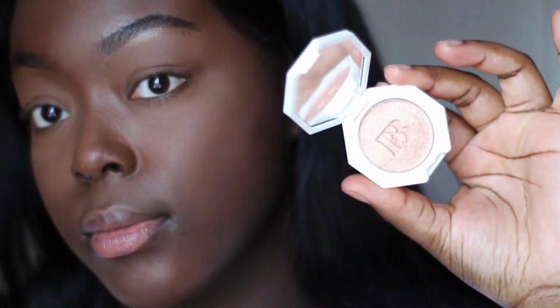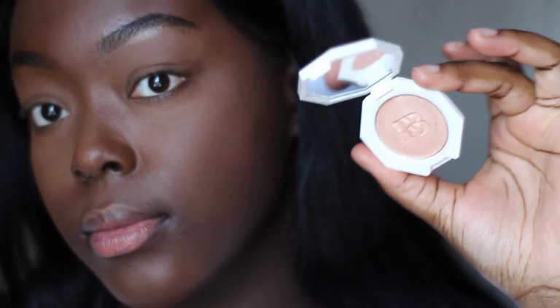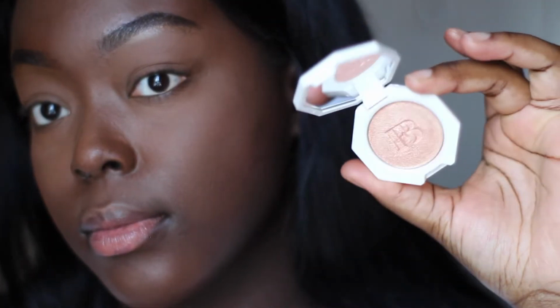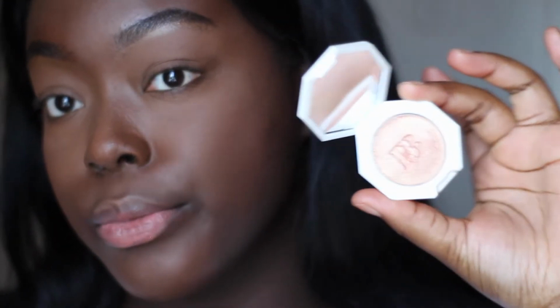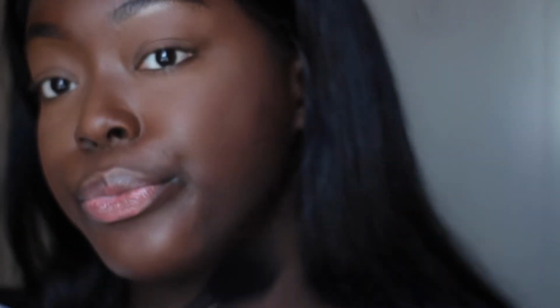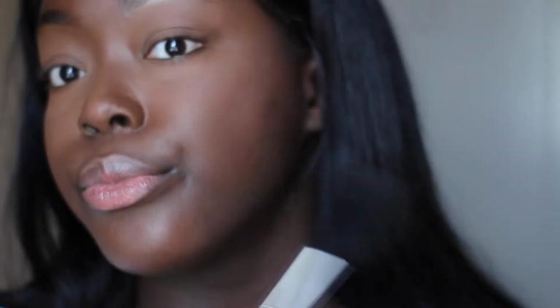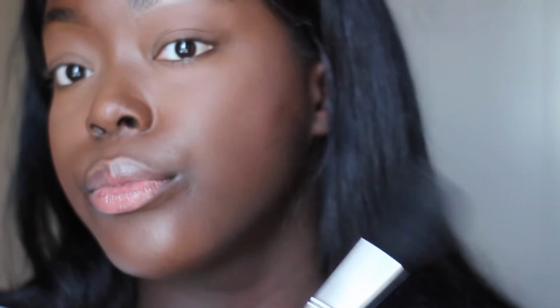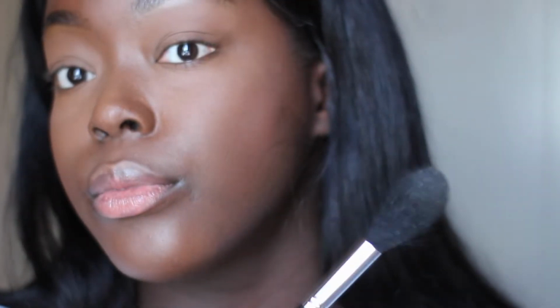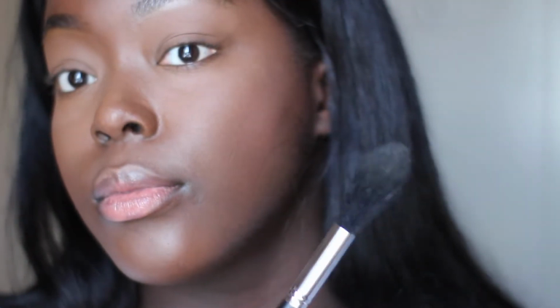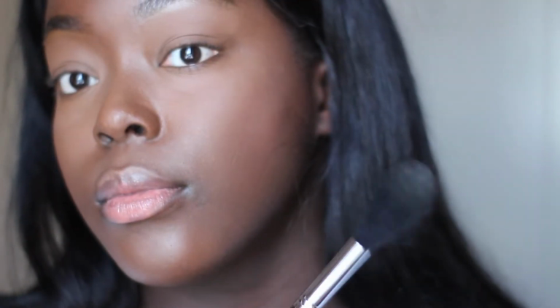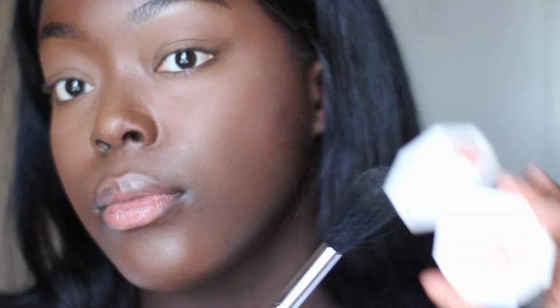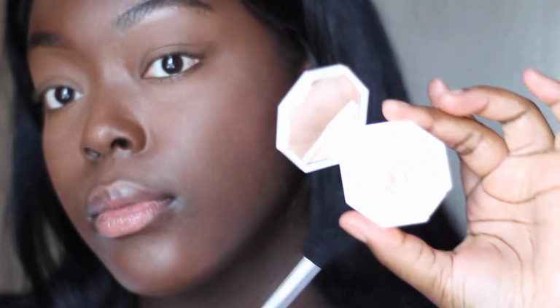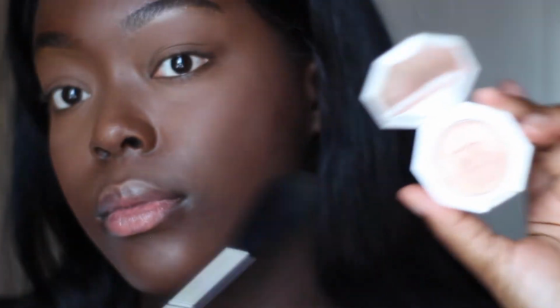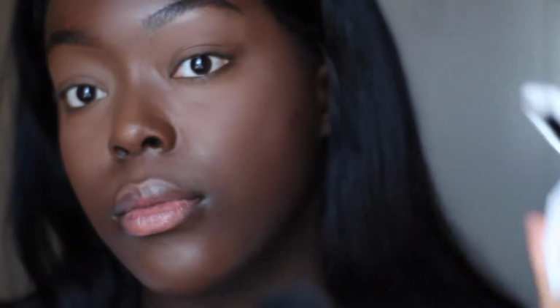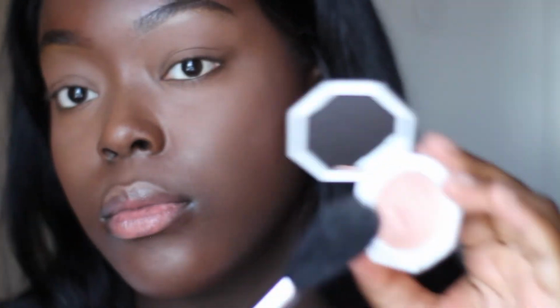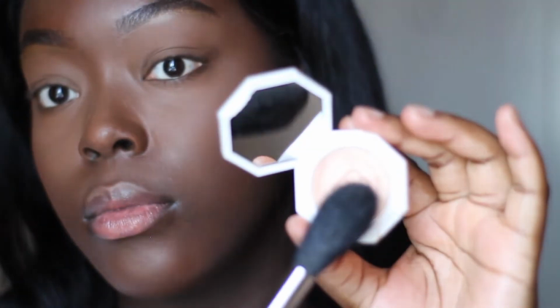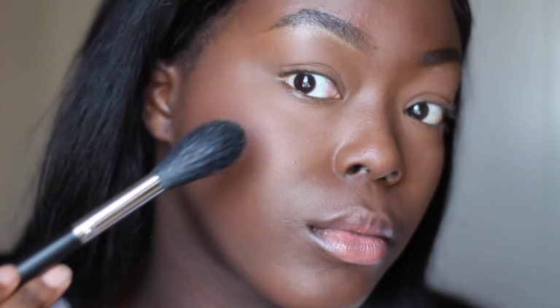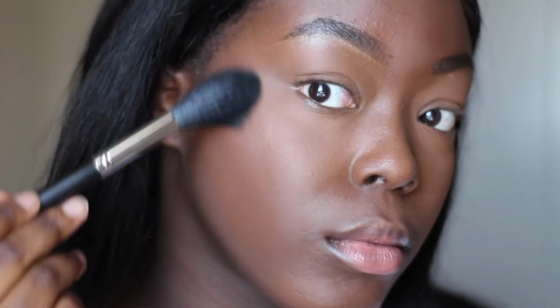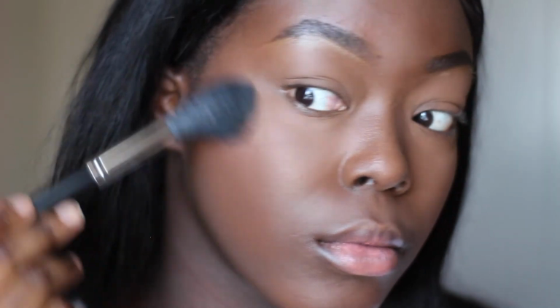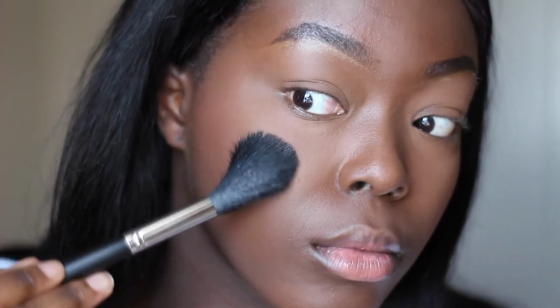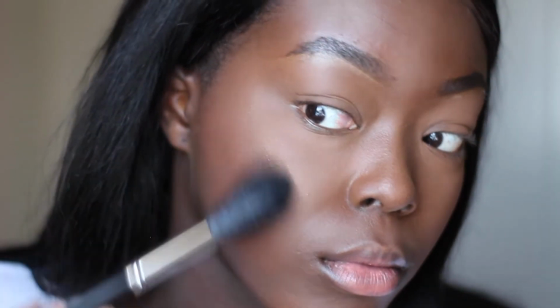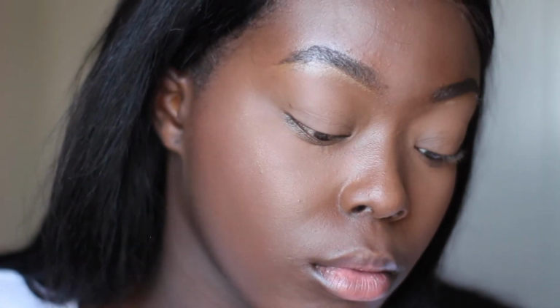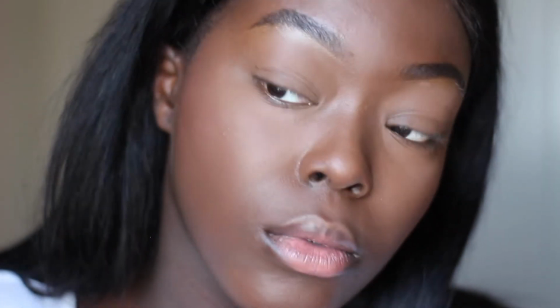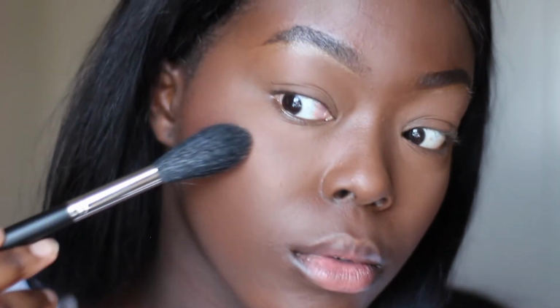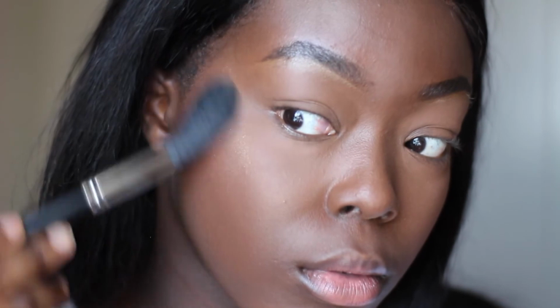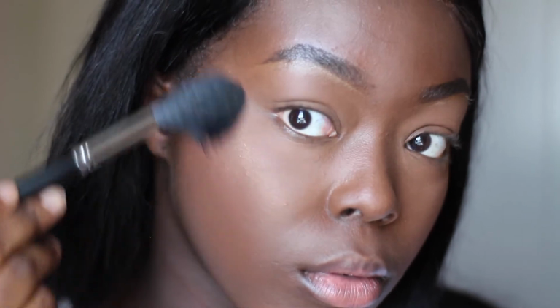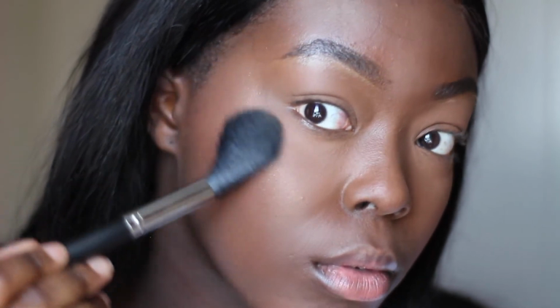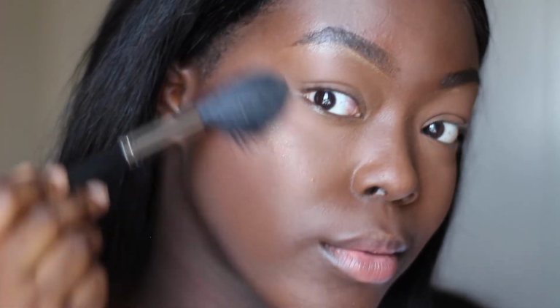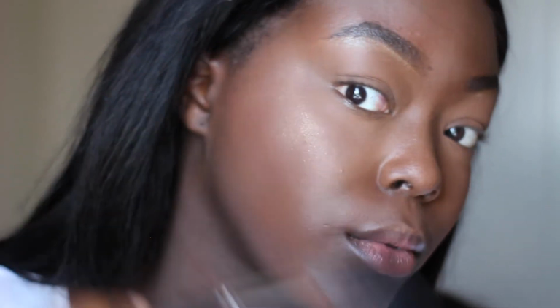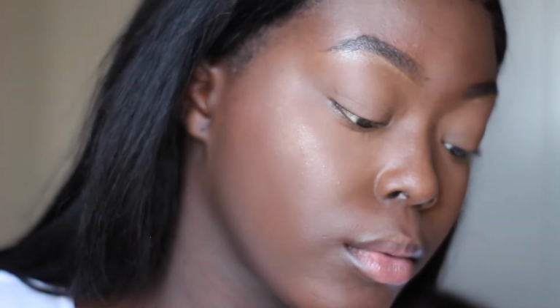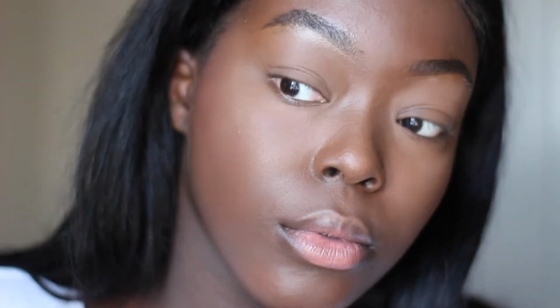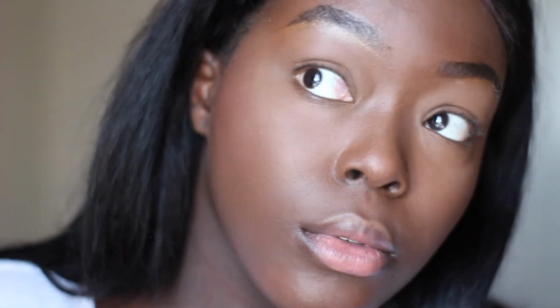This Fenty highlighter is so good. I'm yet to try the more pink tones because it's a little bit yellow for me, but I still like it. I use a really soft highlighting brush to add that on my face.